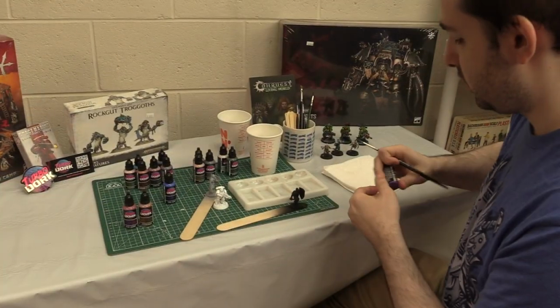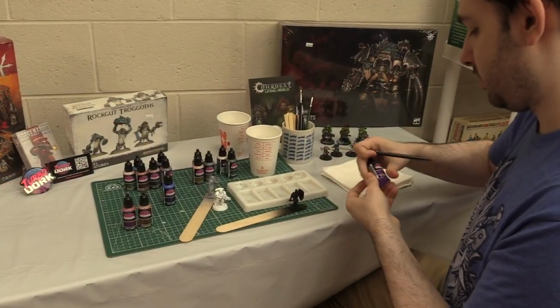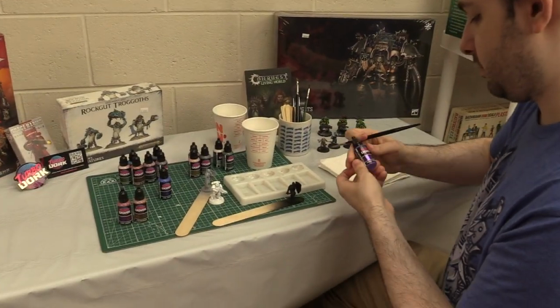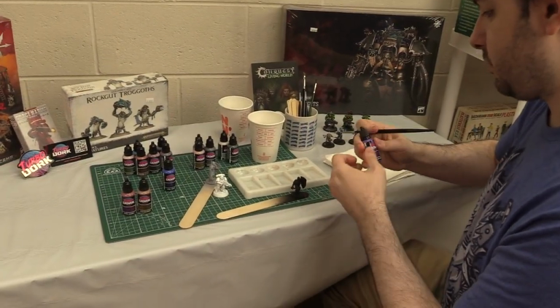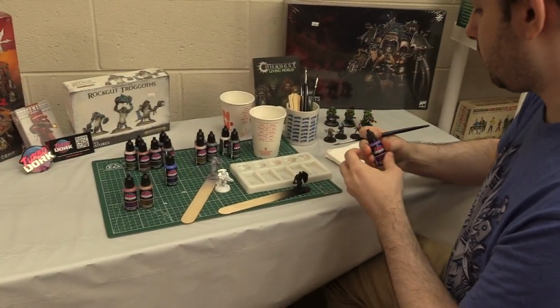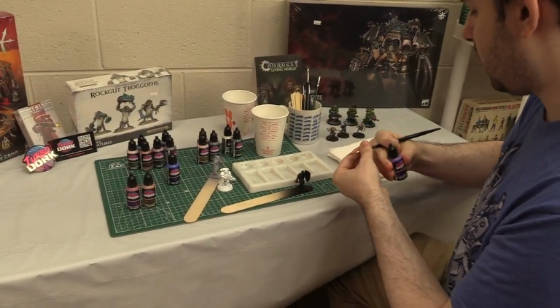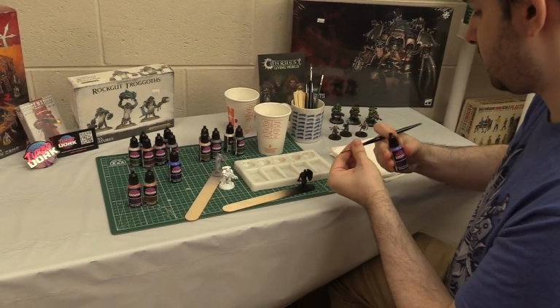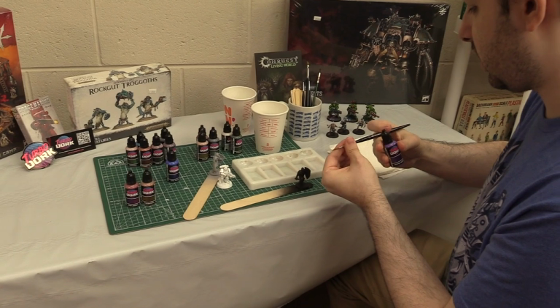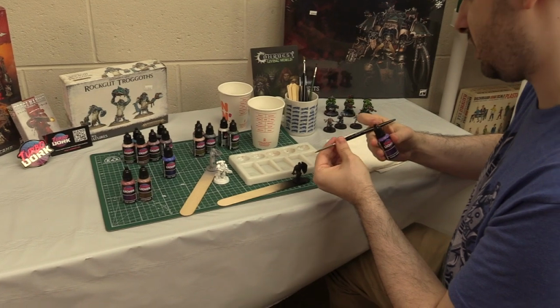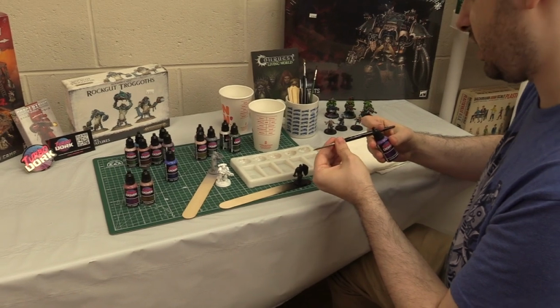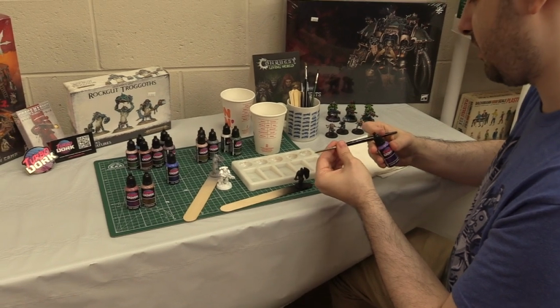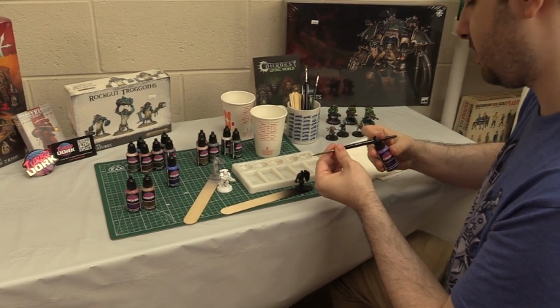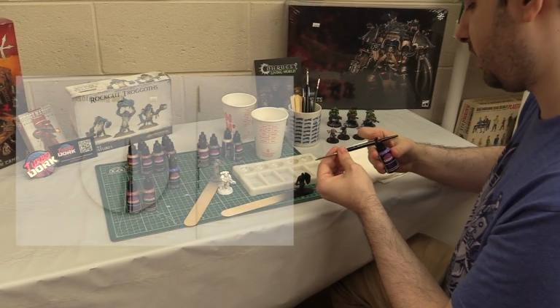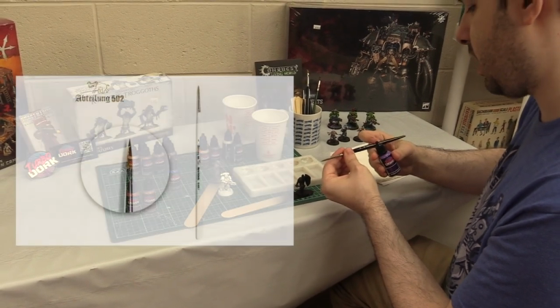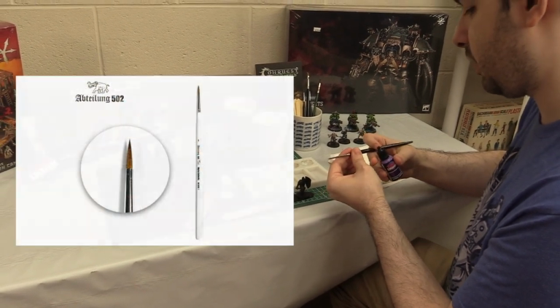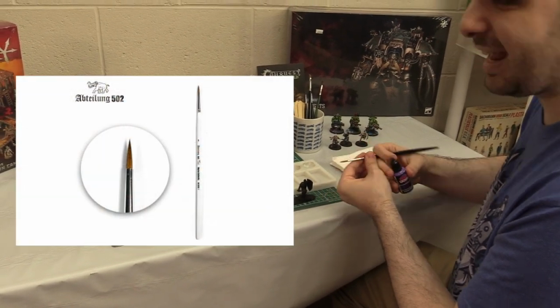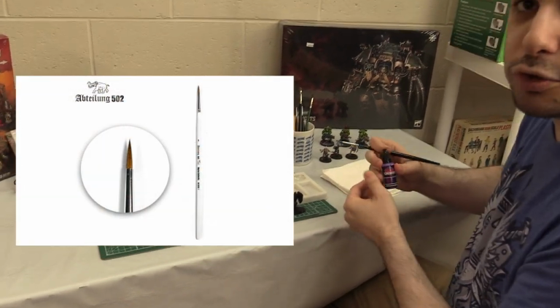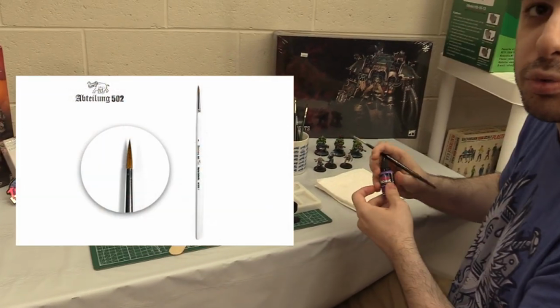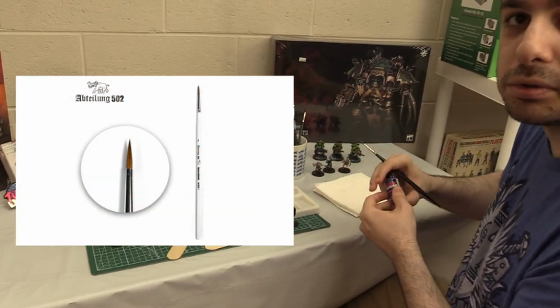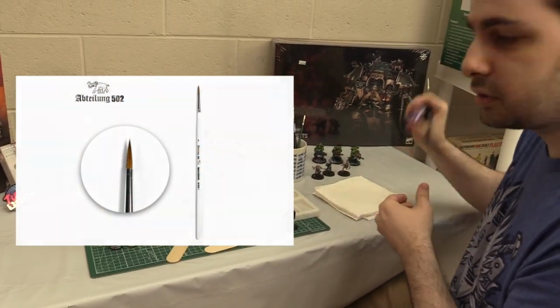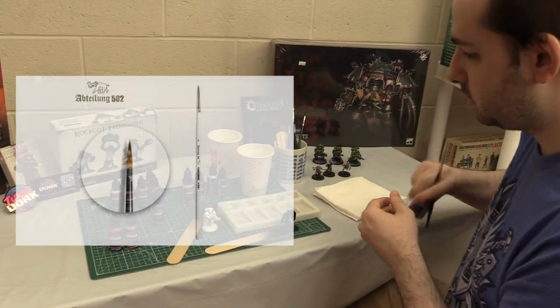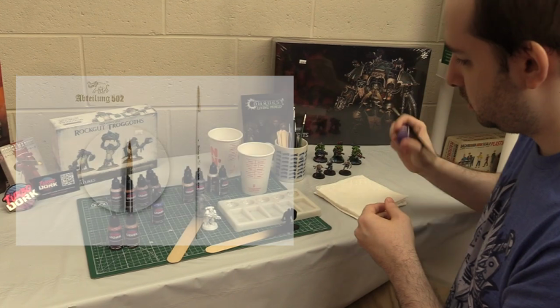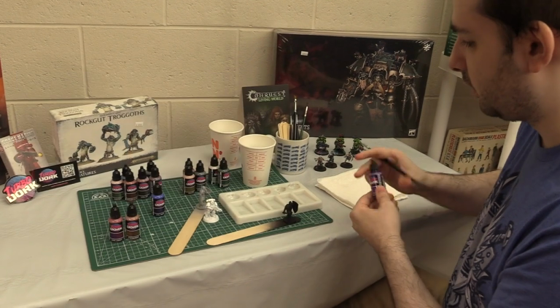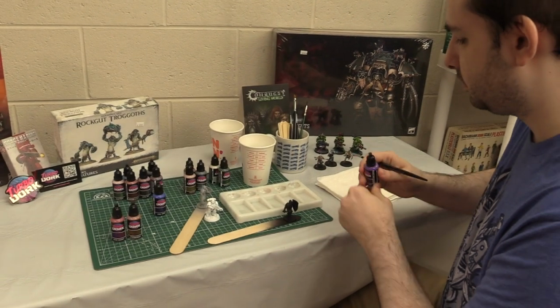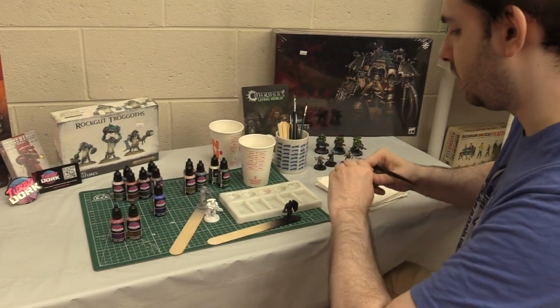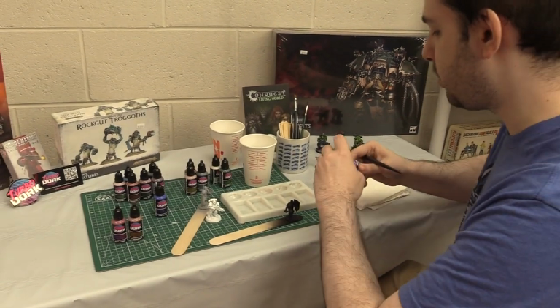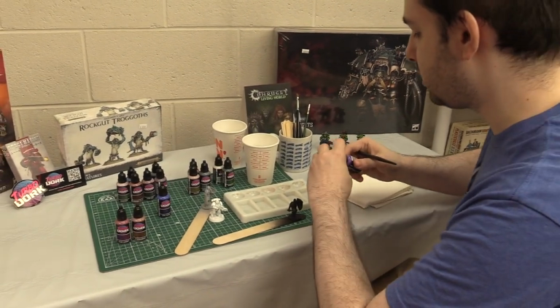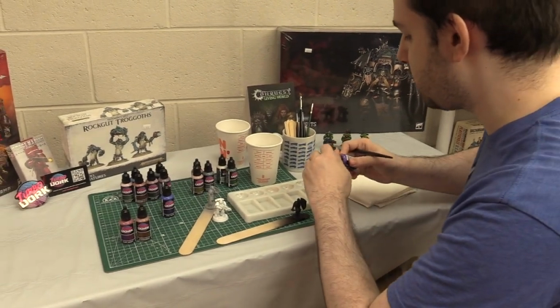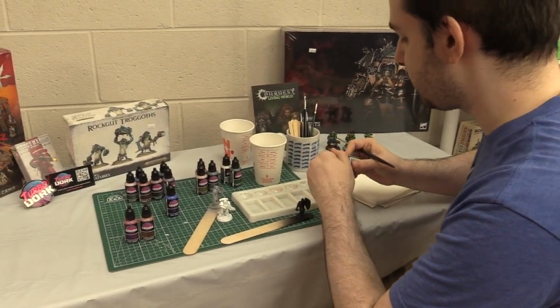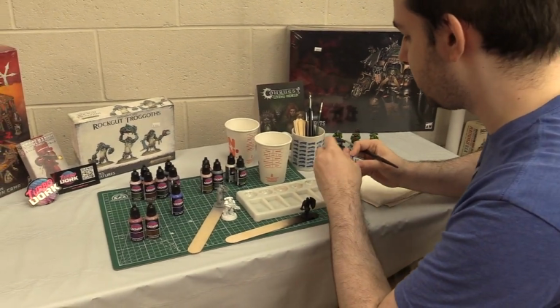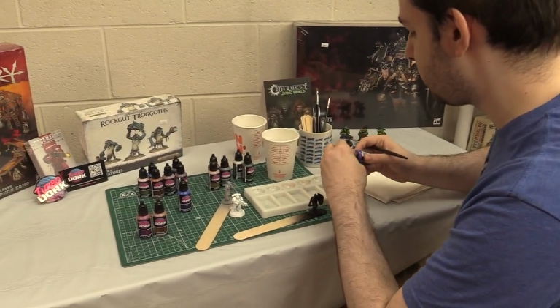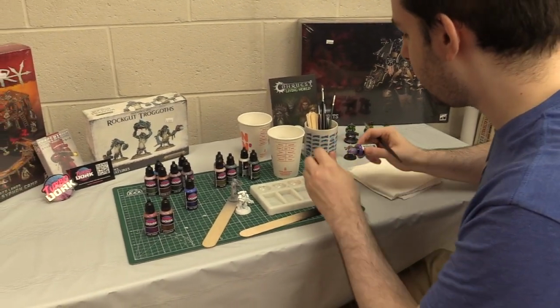The instructions also recommend painting three to five thin layers with a hand brush or airbrush. I'm using a 502 Abbott Long modeling brush — any large, pointed, good-tip brush will do. Make sure it's in good condition and has been washed. Always wash your brush beforehand.